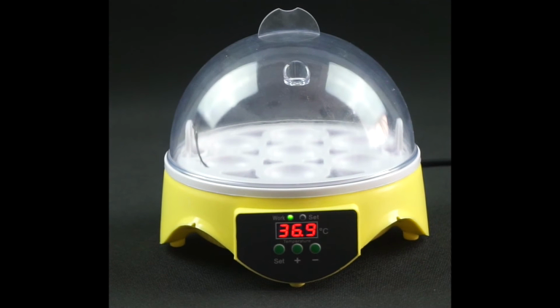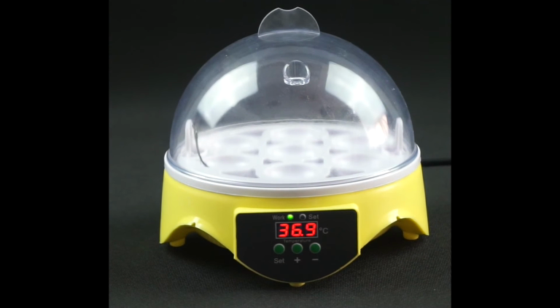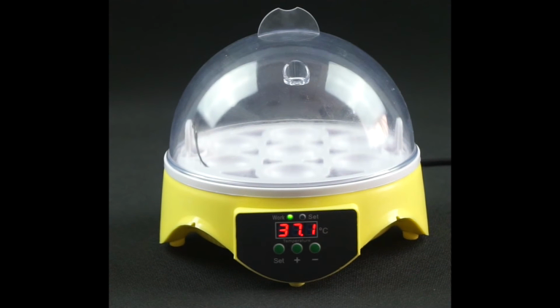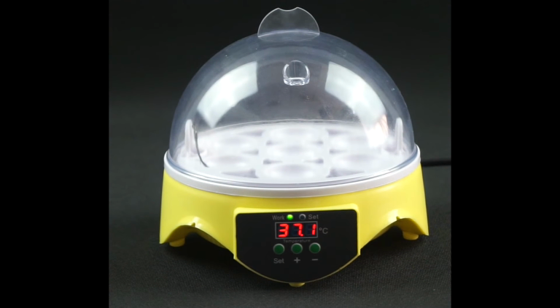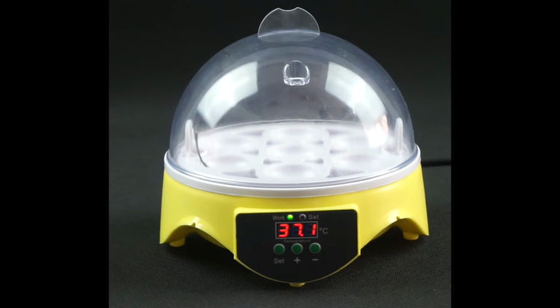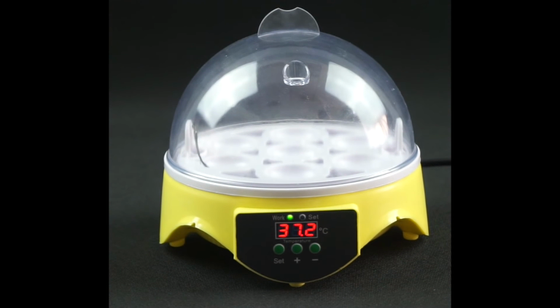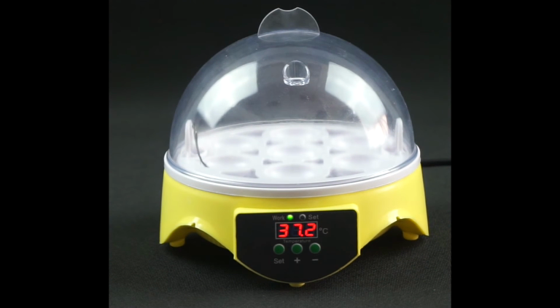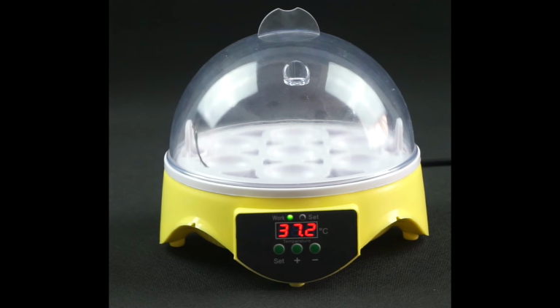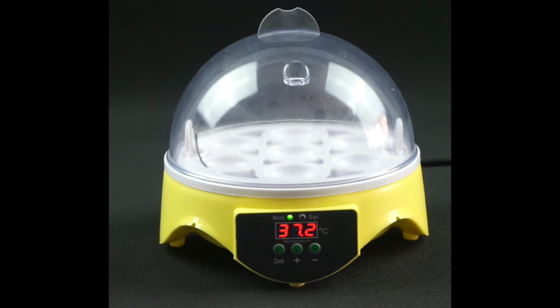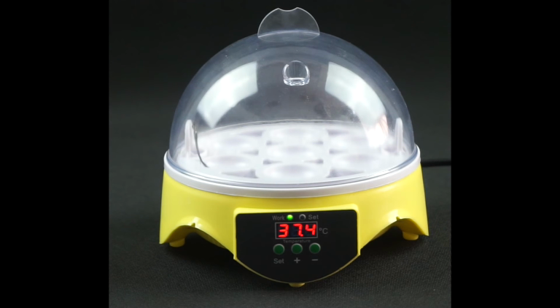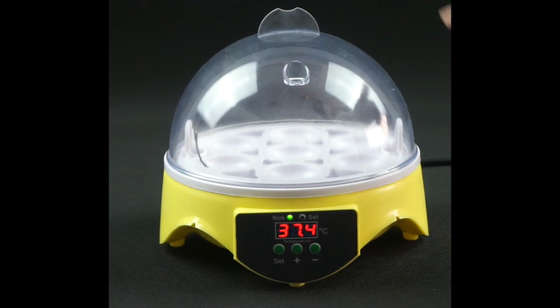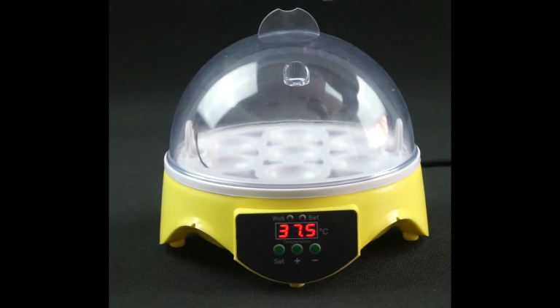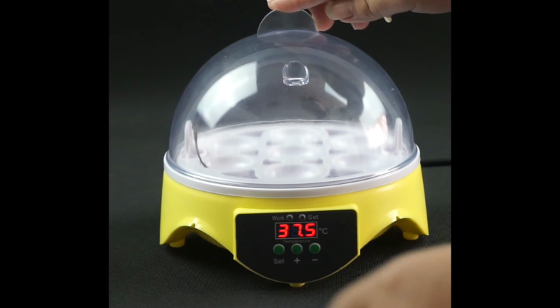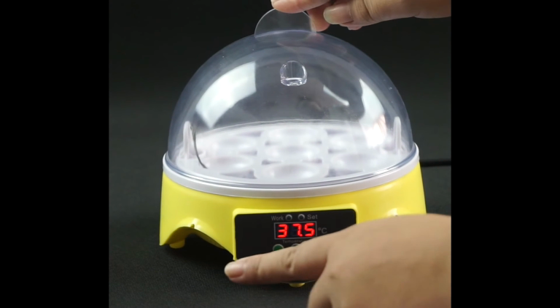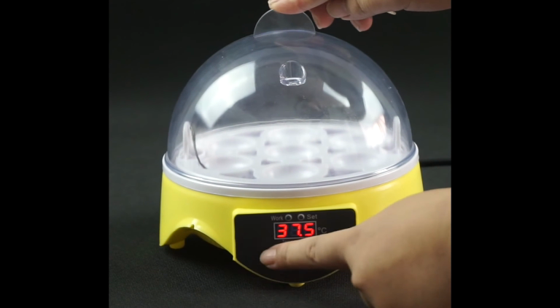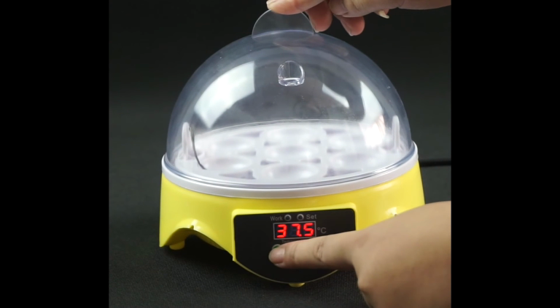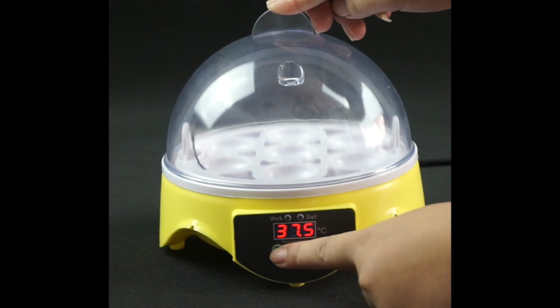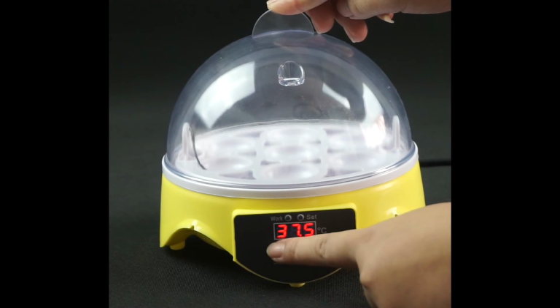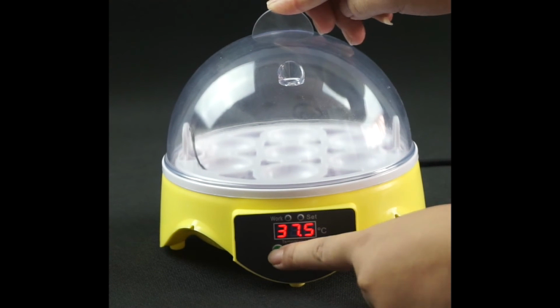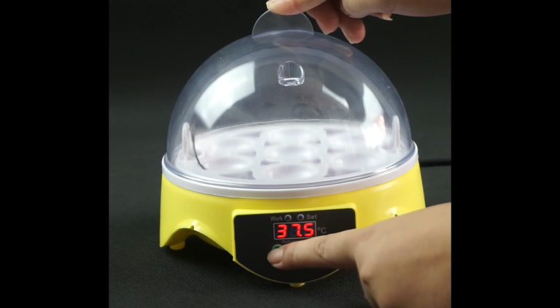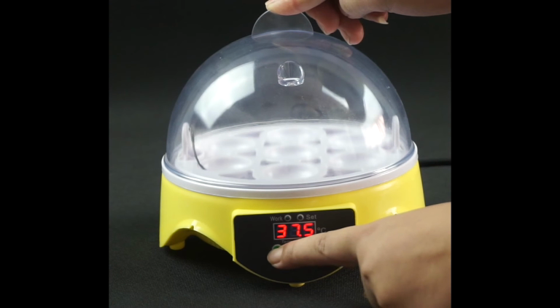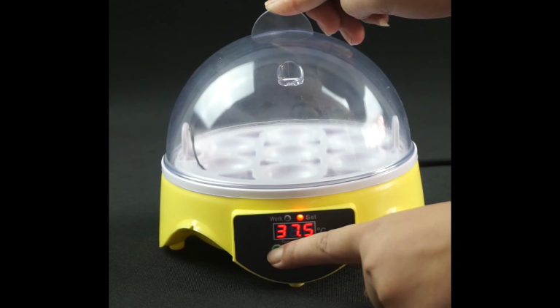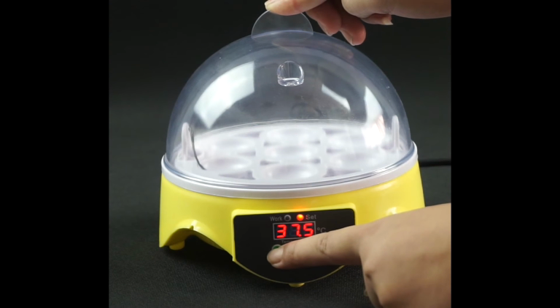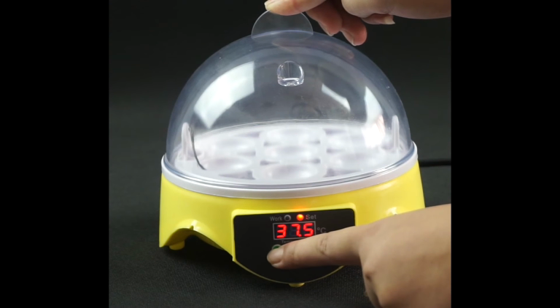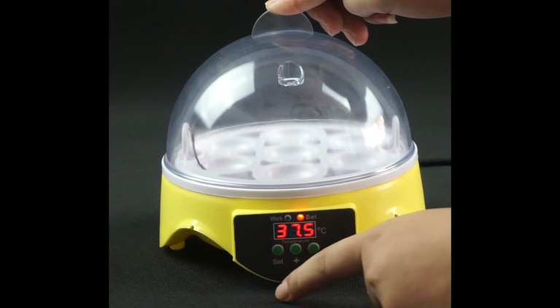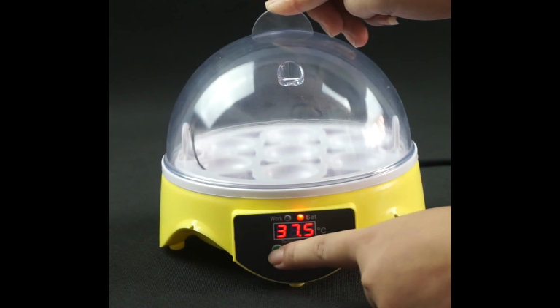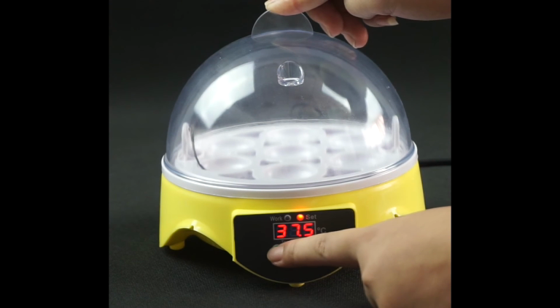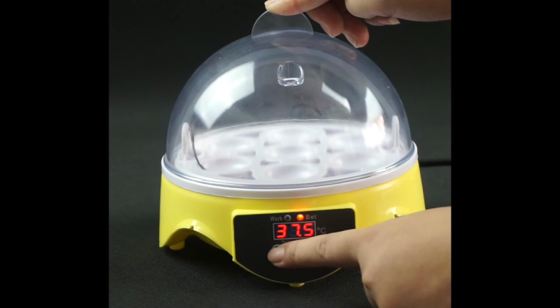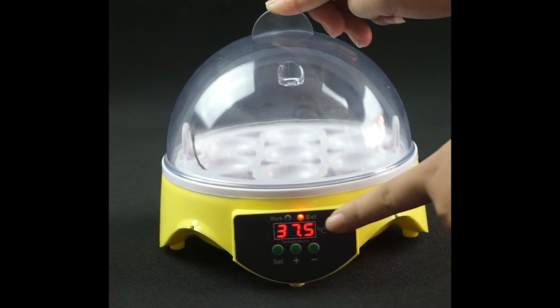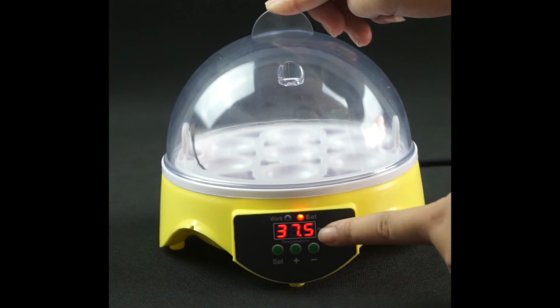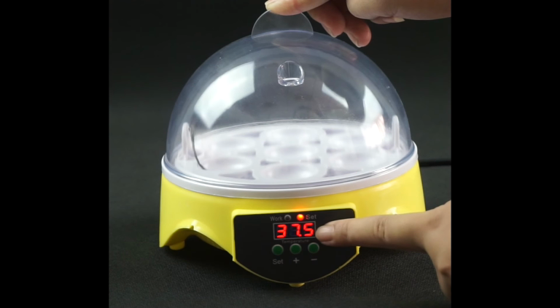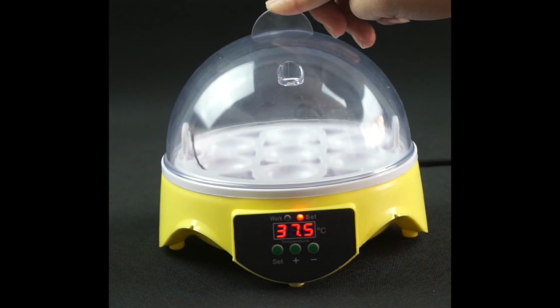We fill water into the sink. The bottom of the machine includes a heating system and foam. Actually, the operation of this machine is very simple. Firstly, please preheat before the machine starts work. Check whether it is 38 degrees or not. If not, please set it to 38 degrees.